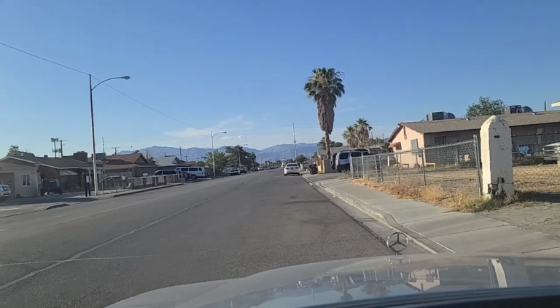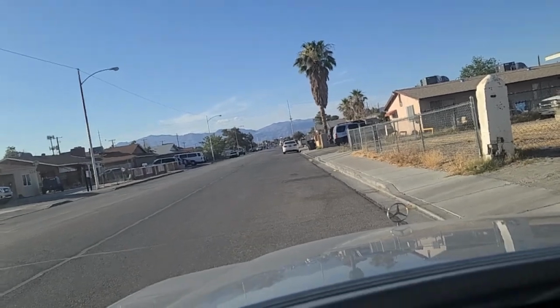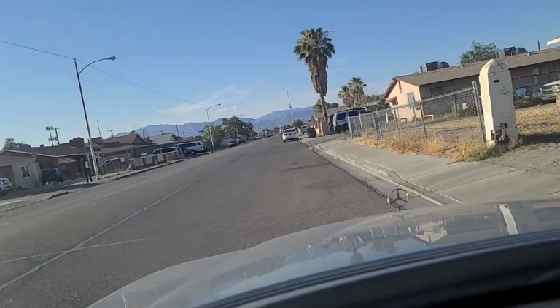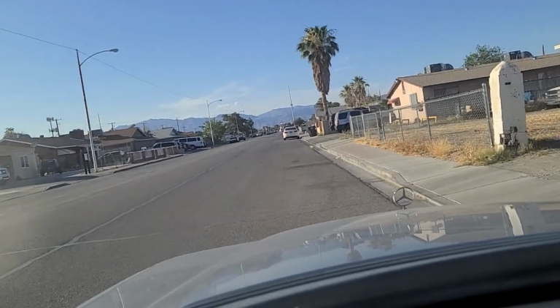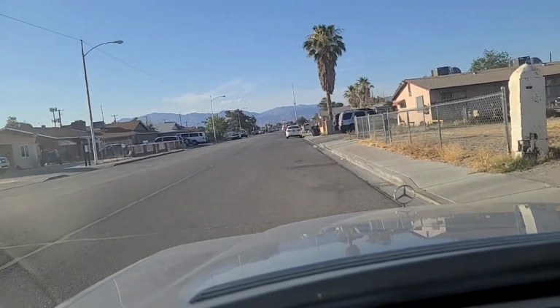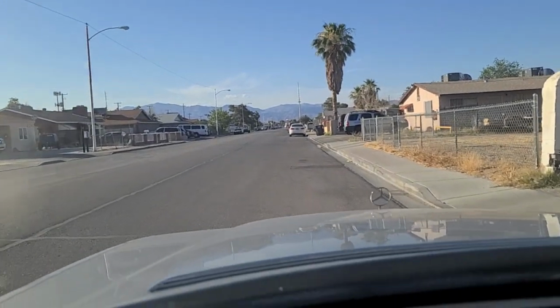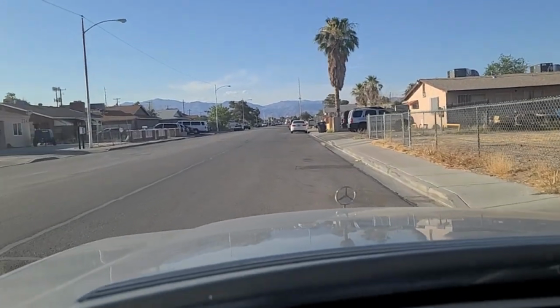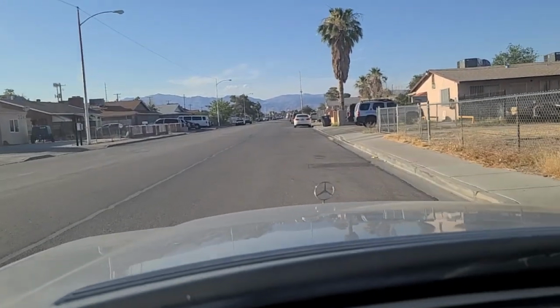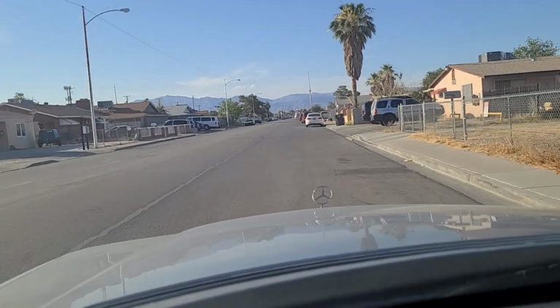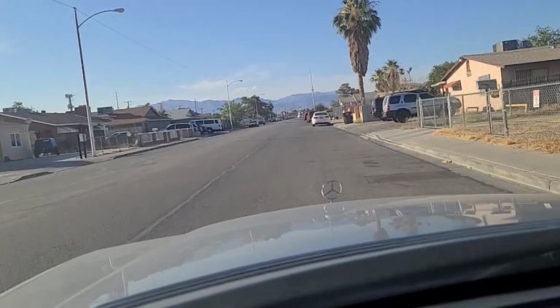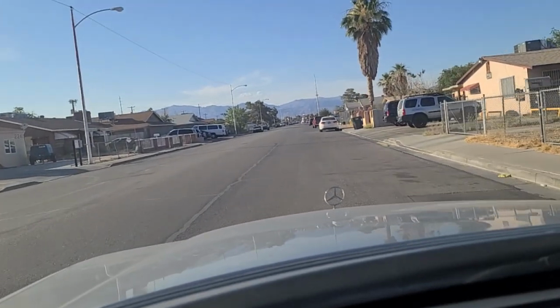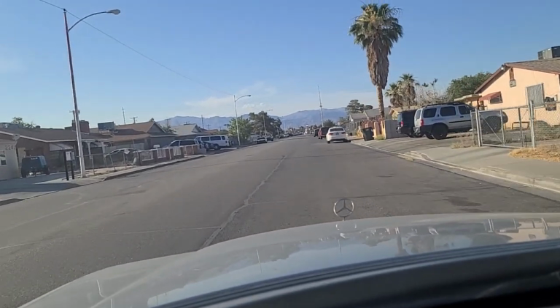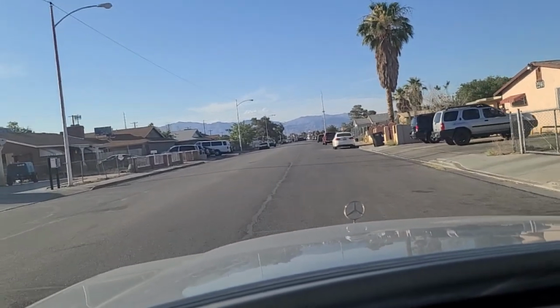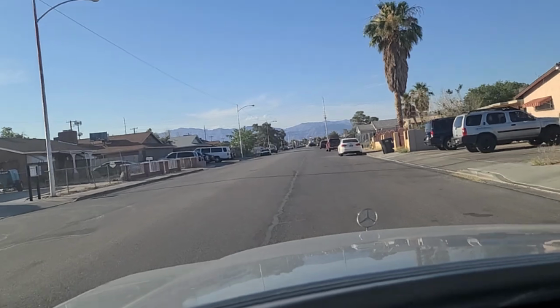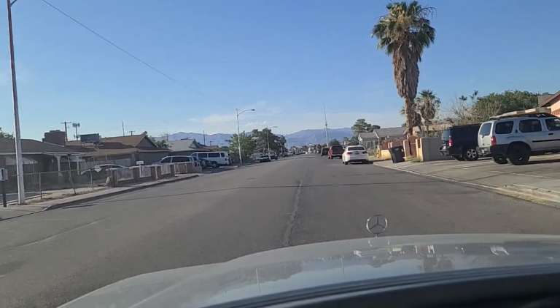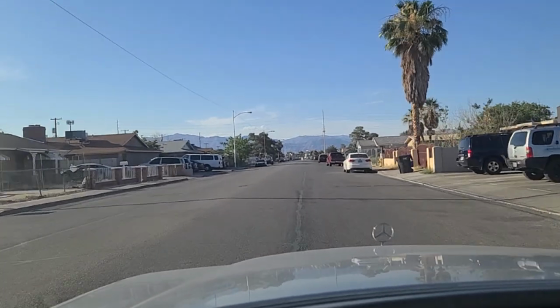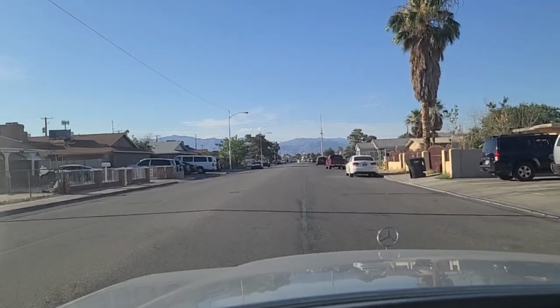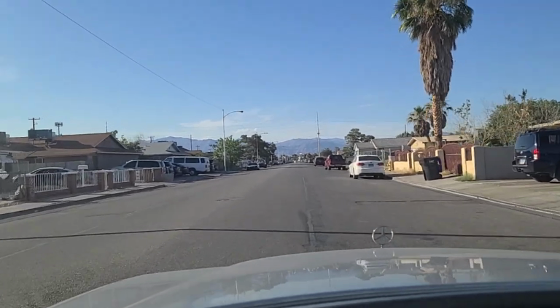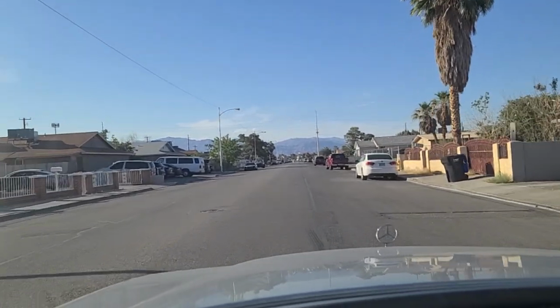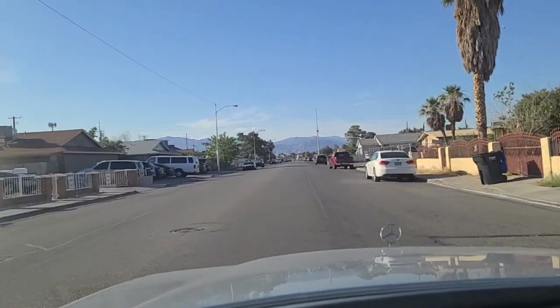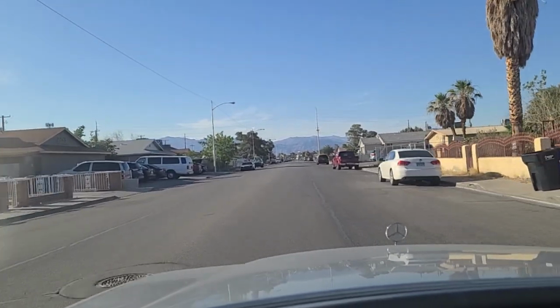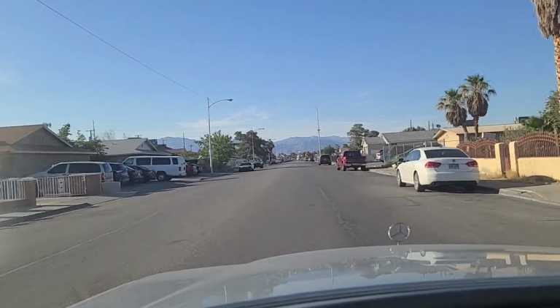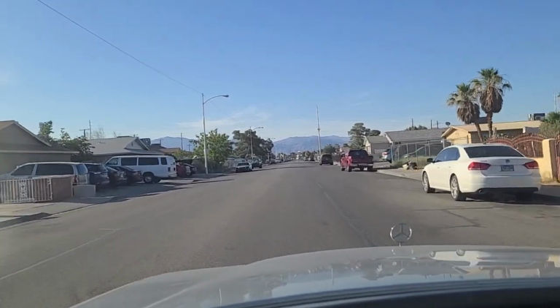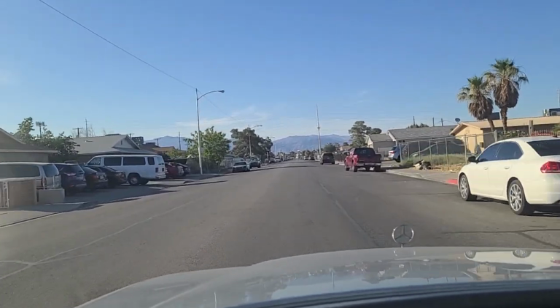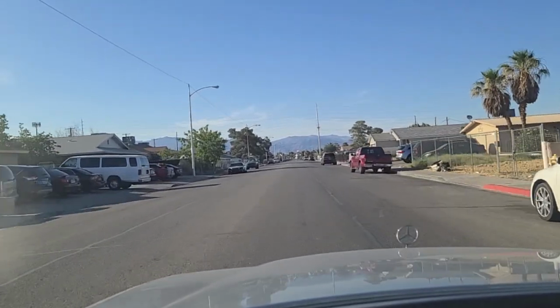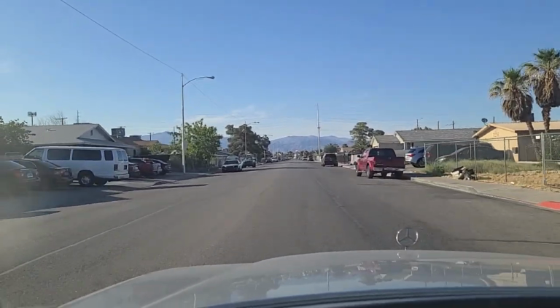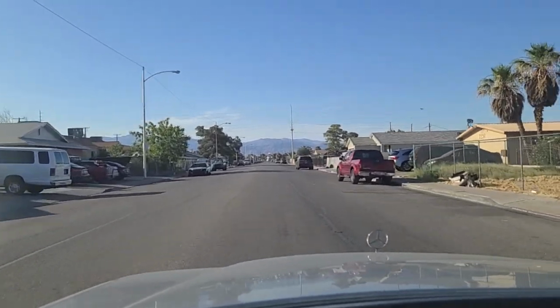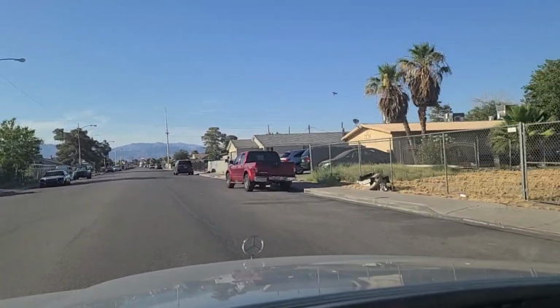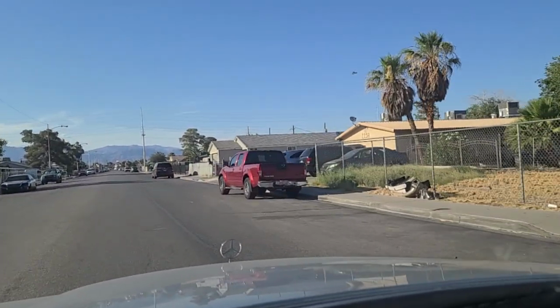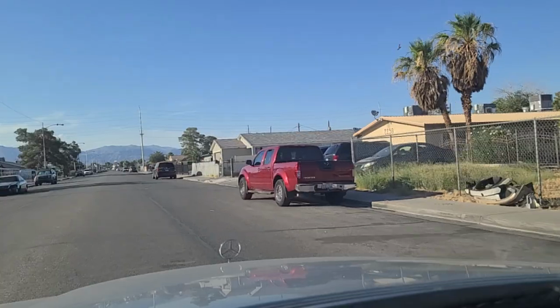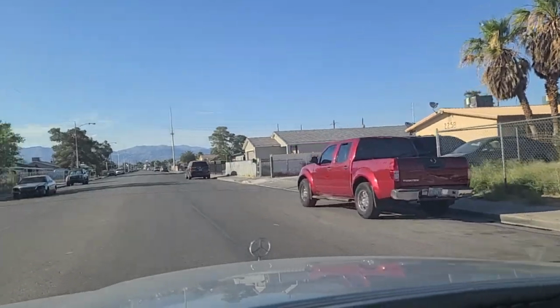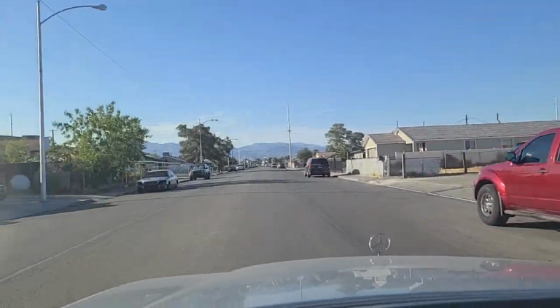Hey folks, welcome back here to The Vegas Don't Show. We're here in the city of North Las Vegas off of Bassler, just south of Cary — C-A-R-E-Y — and heading northbound now on Bassler.